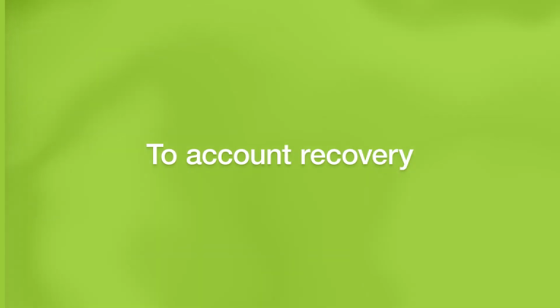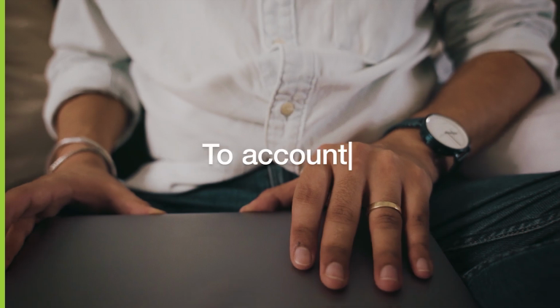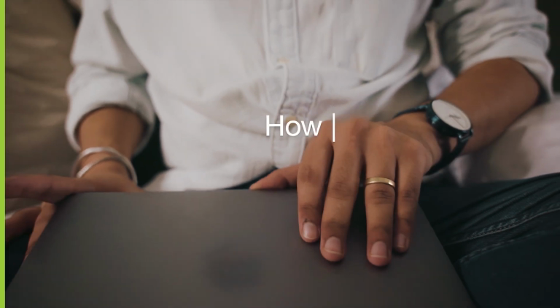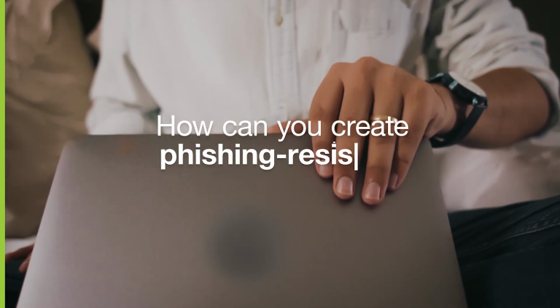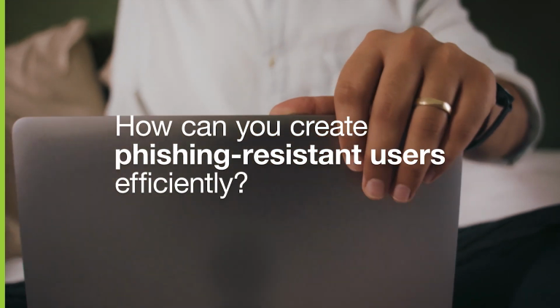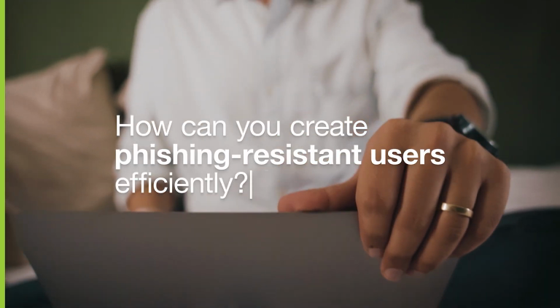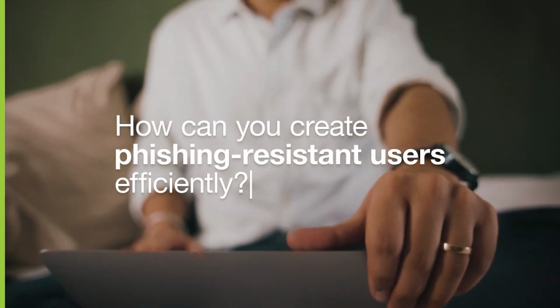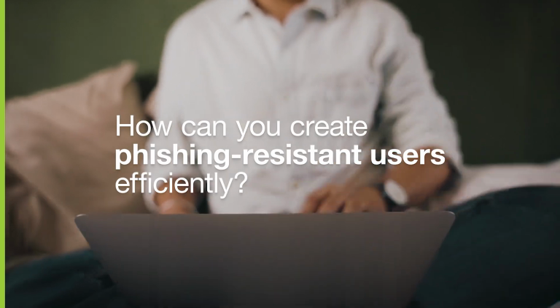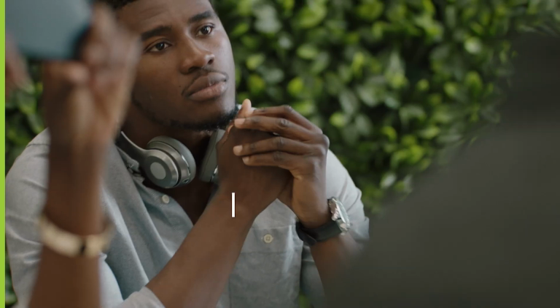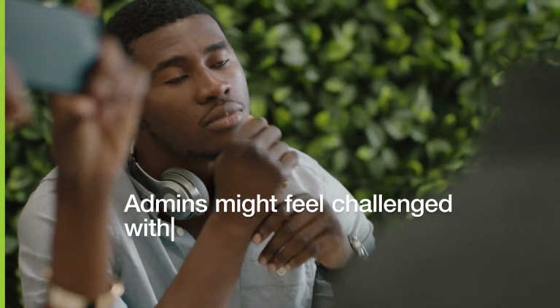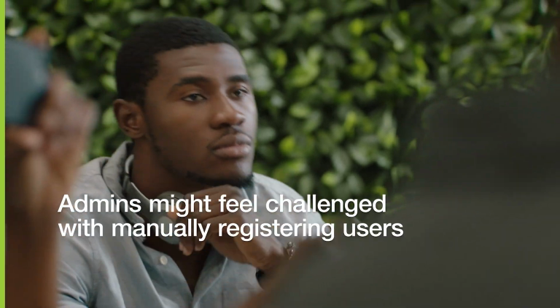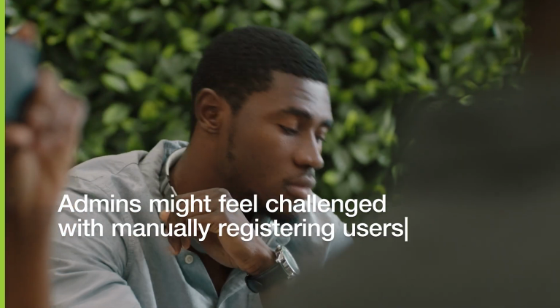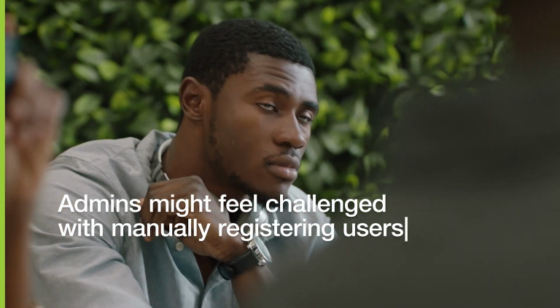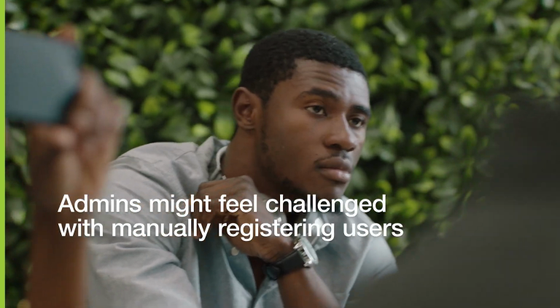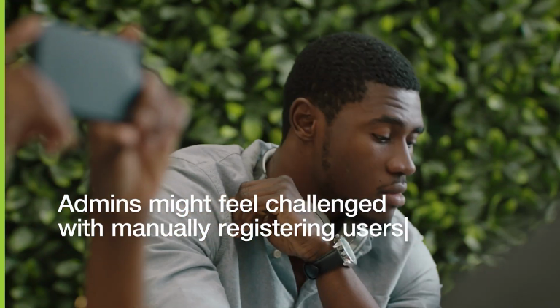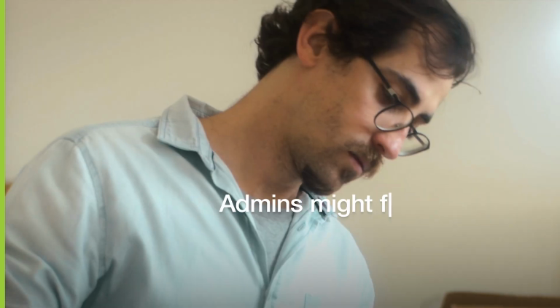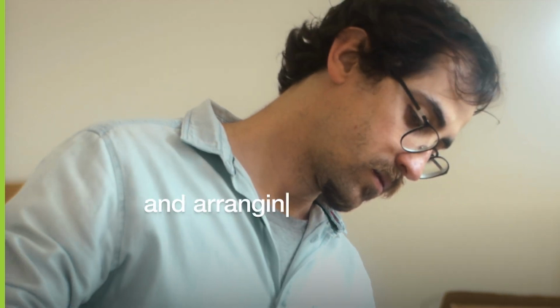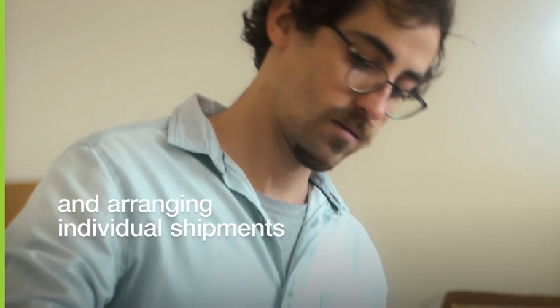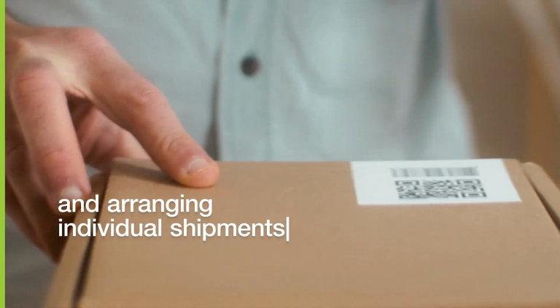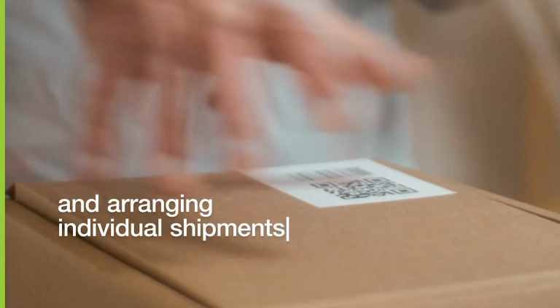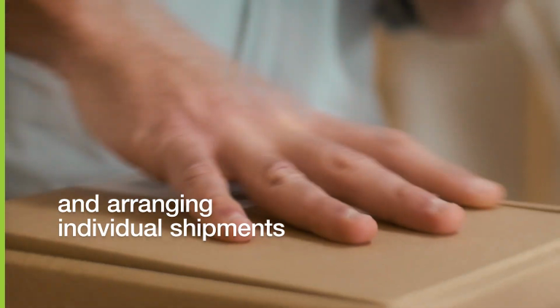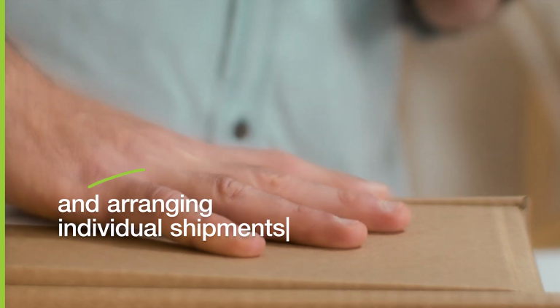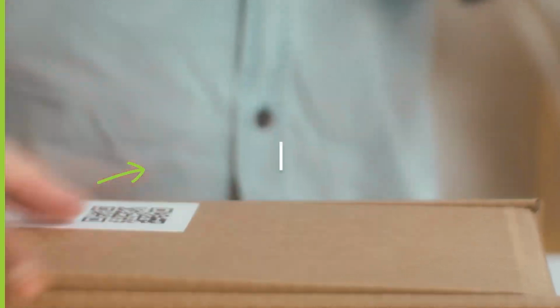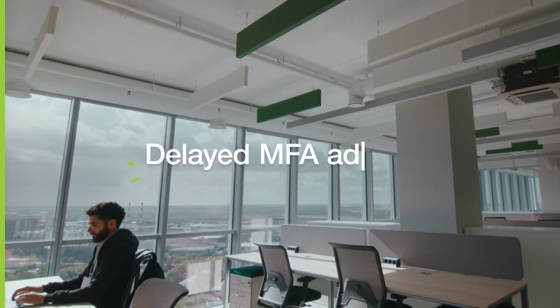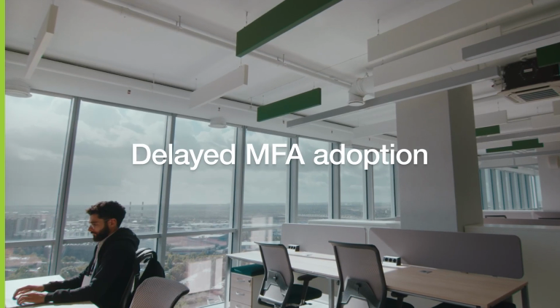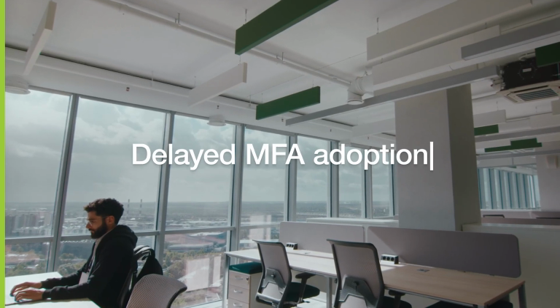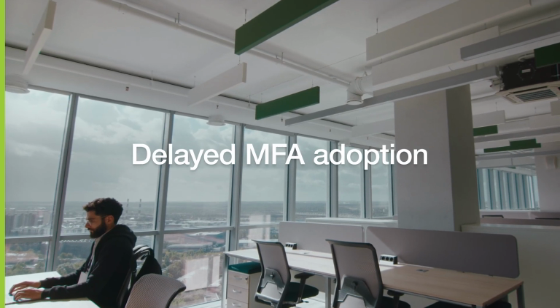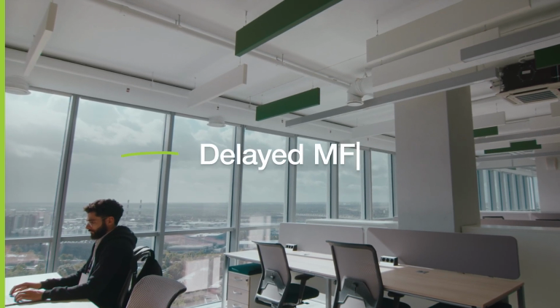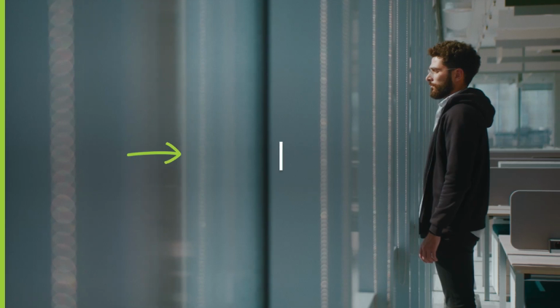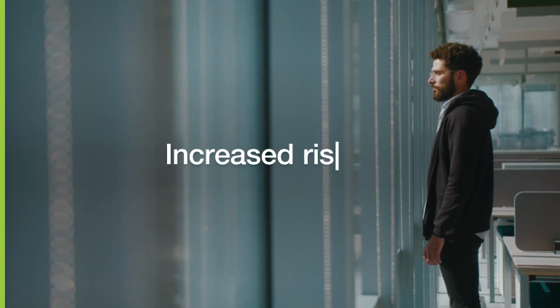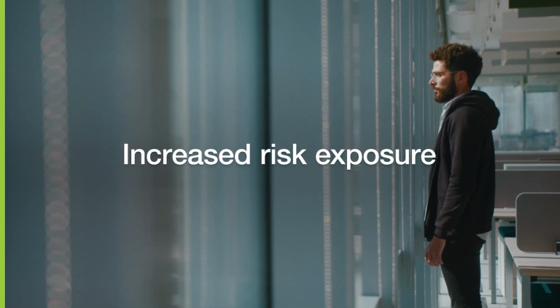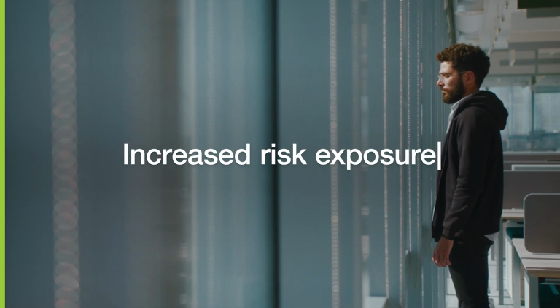But how can you create phishing-resistant users efficiently? Admins might feel challenged with manually registering users to the YubiKey and arranging individual key shipments, which could delay MFA adoption and in turn increases risk exposure.